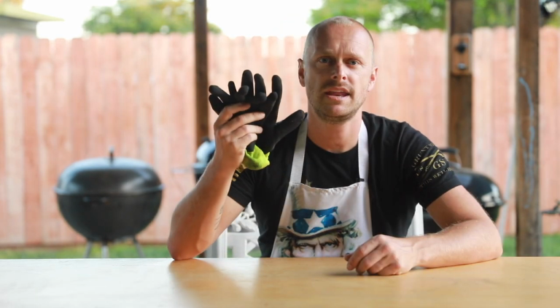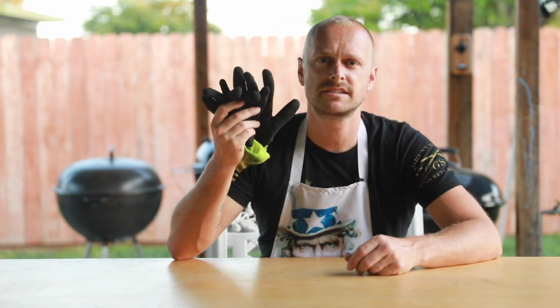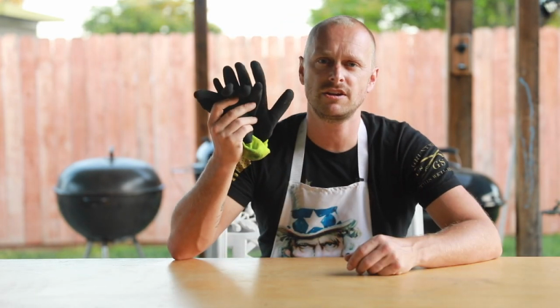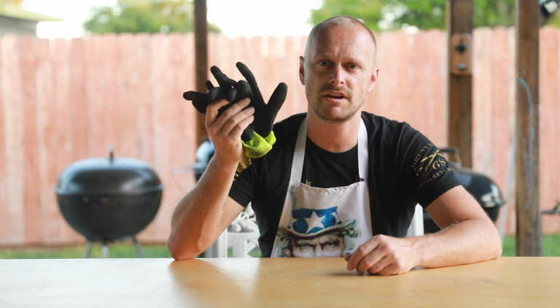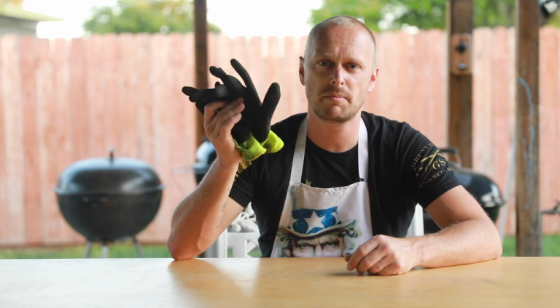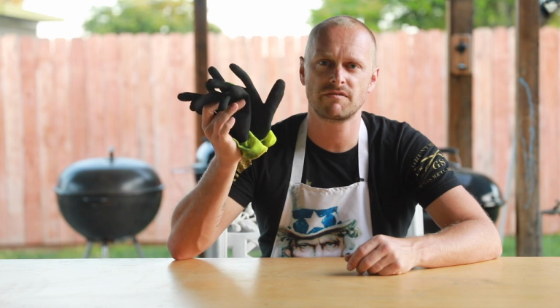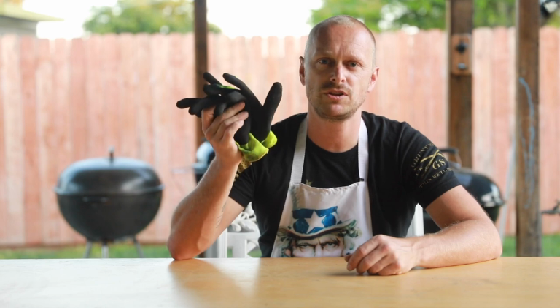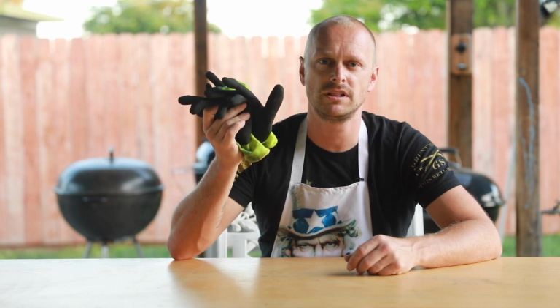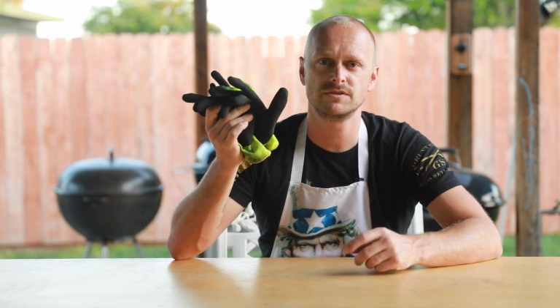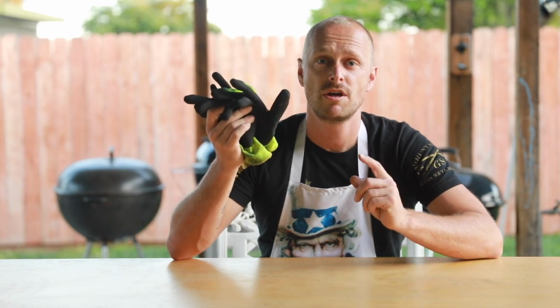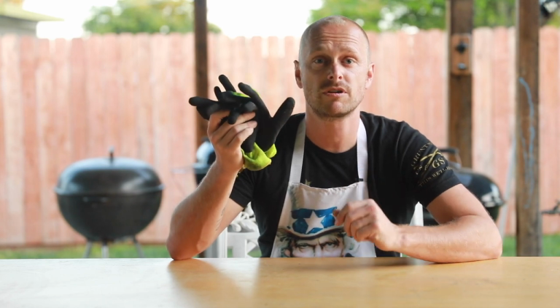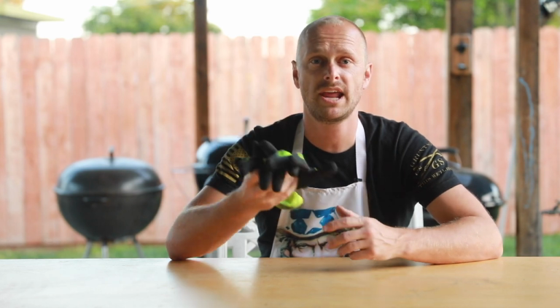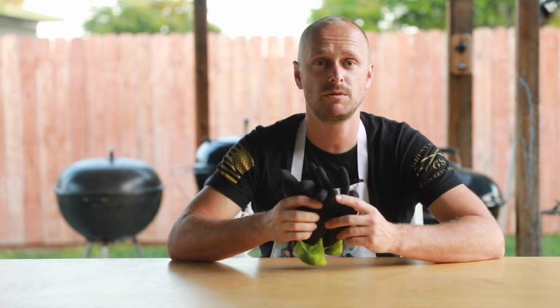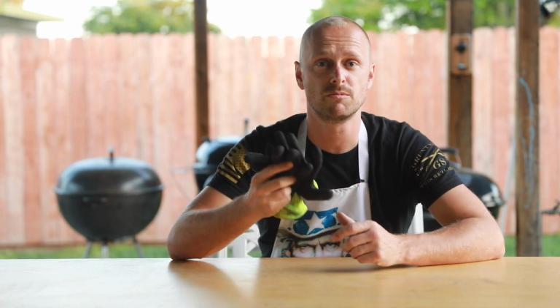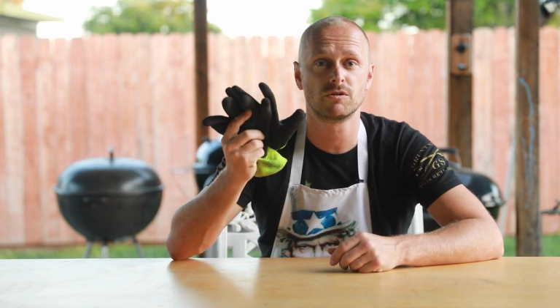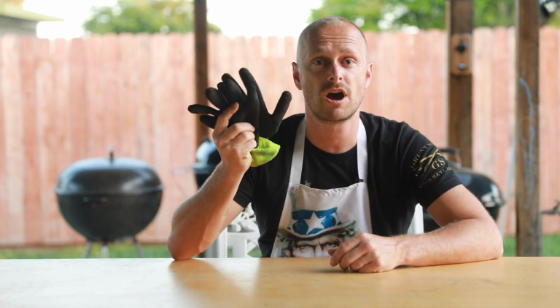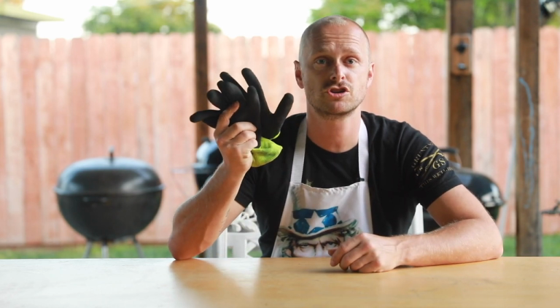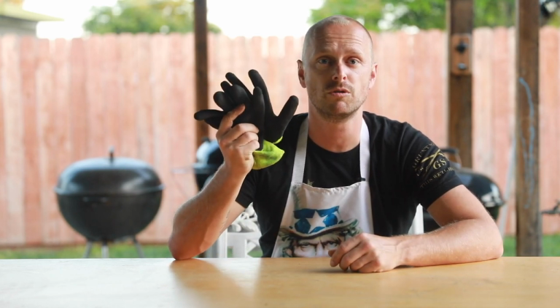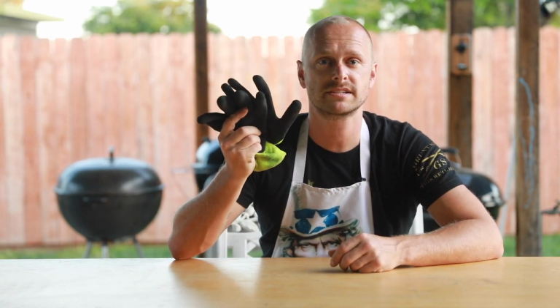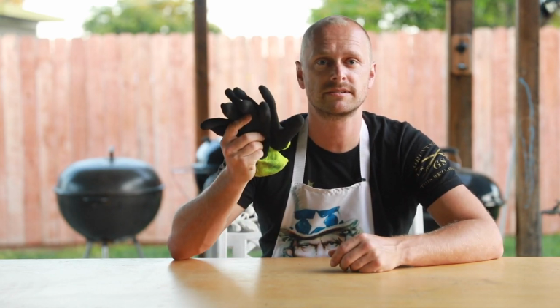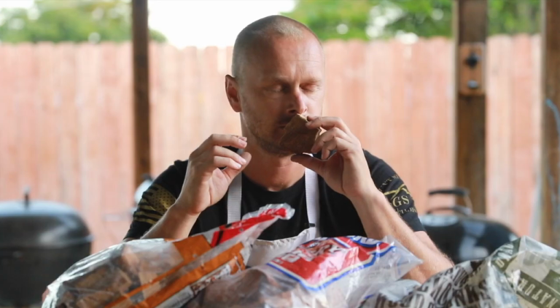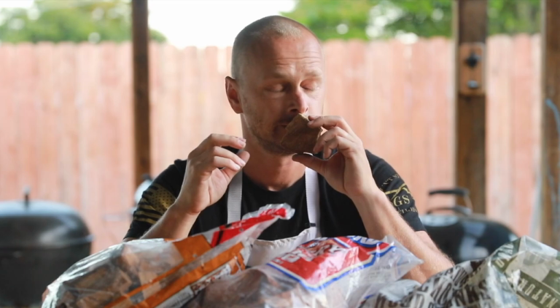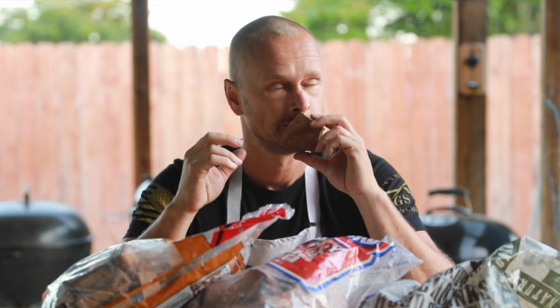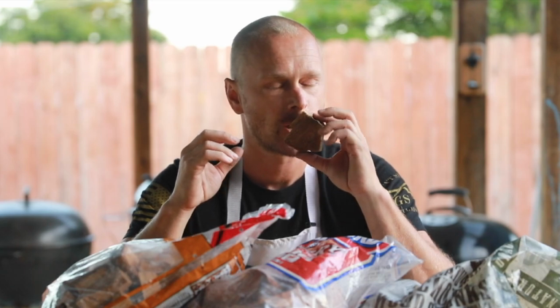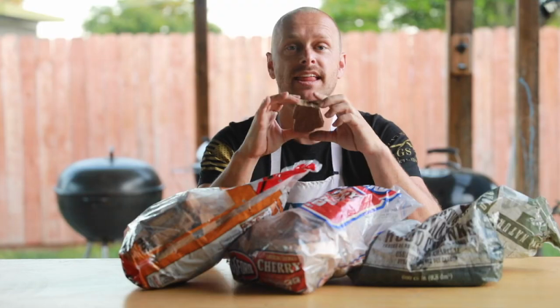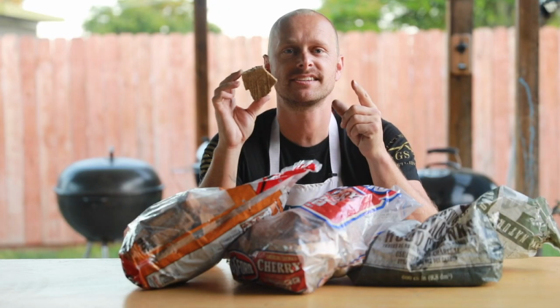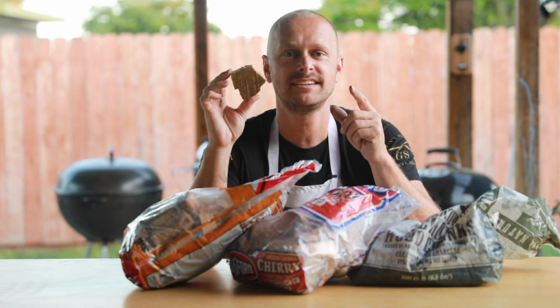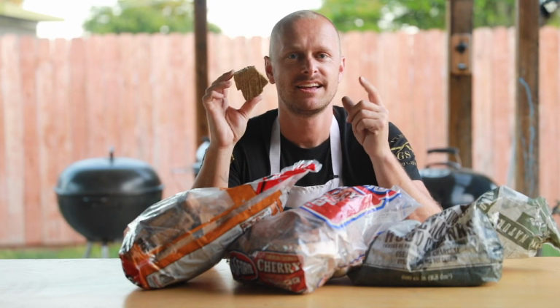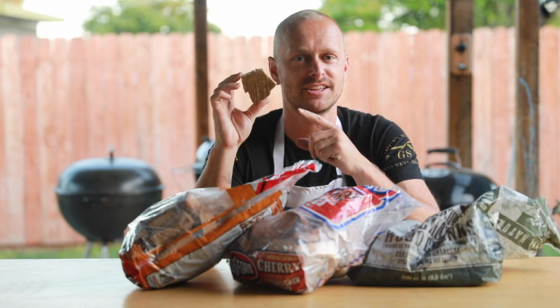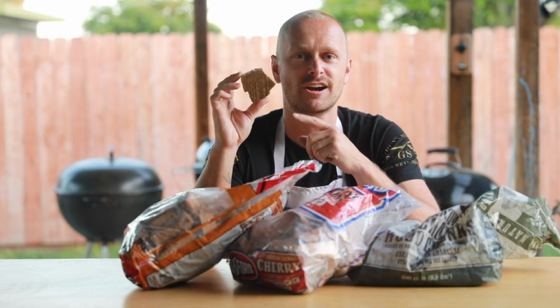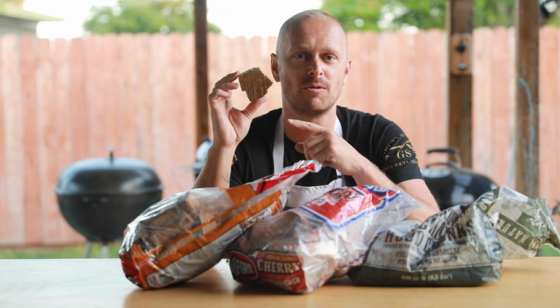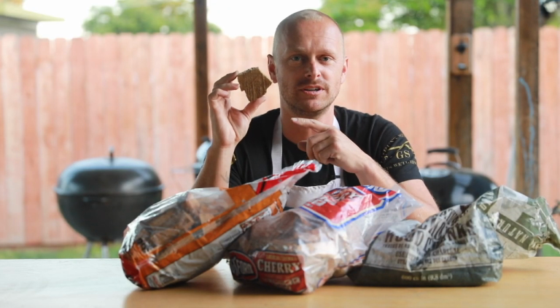Next, get yourself a pair of heavy duty gloves. They'll come in handy when you're moving around hot charcoal baskets.